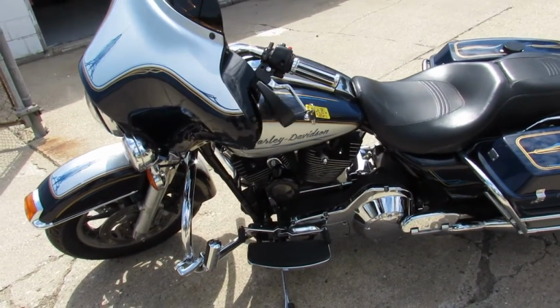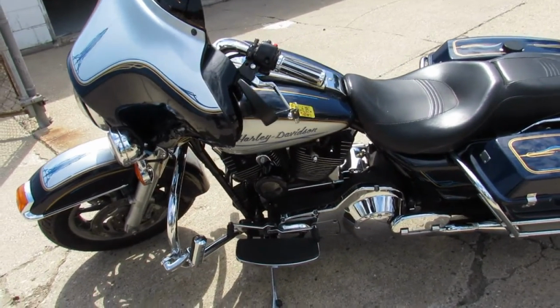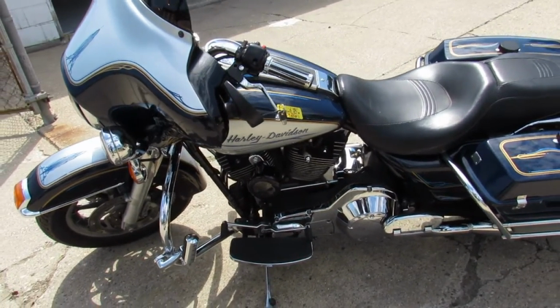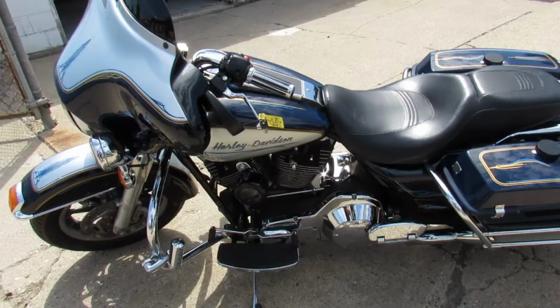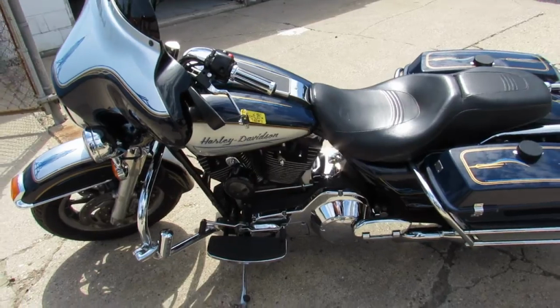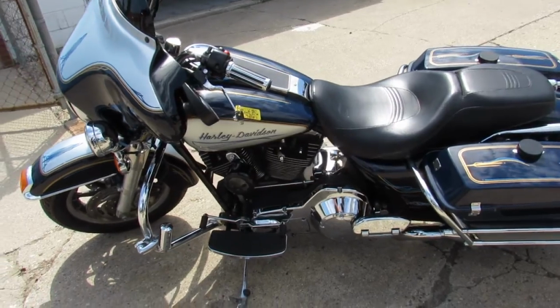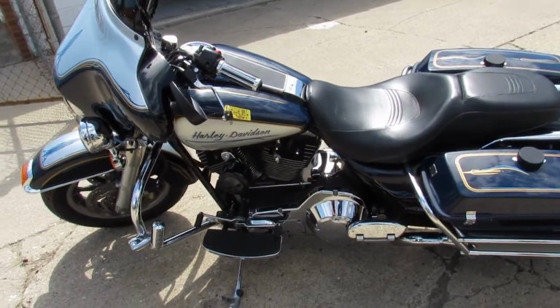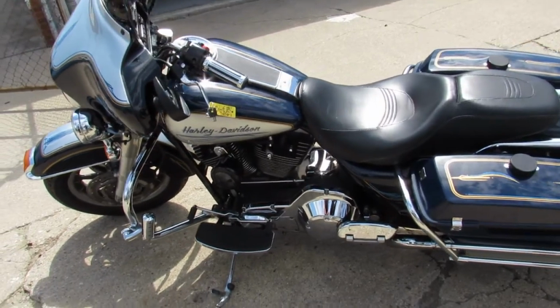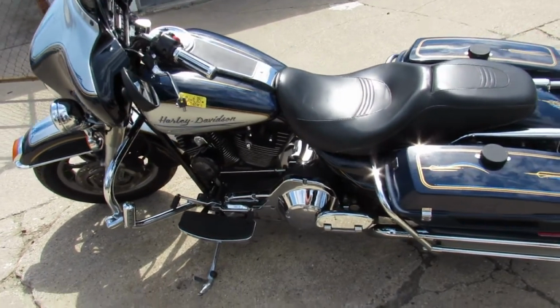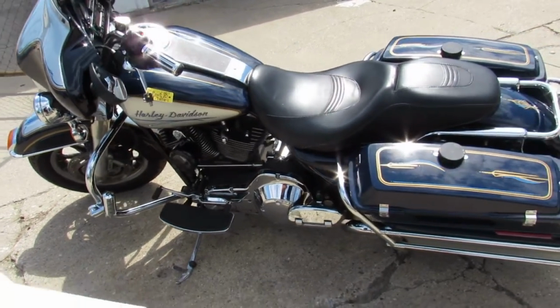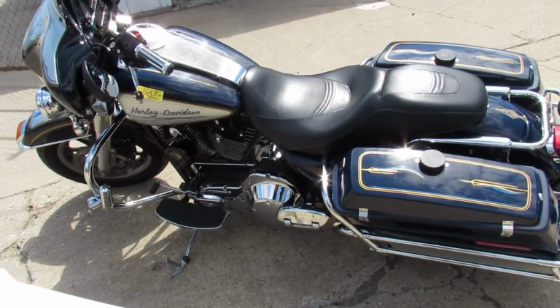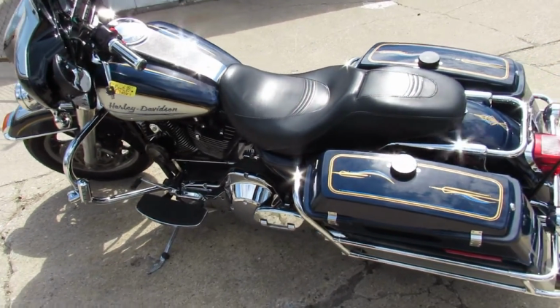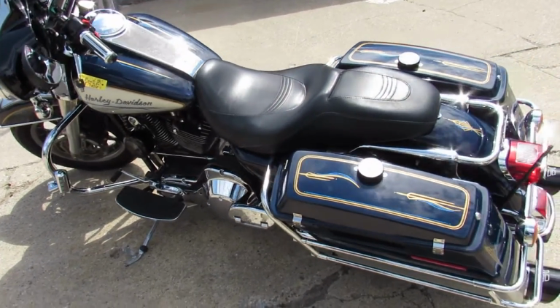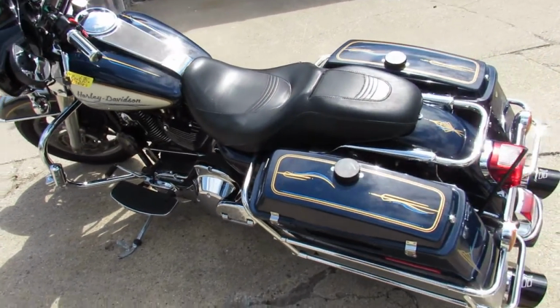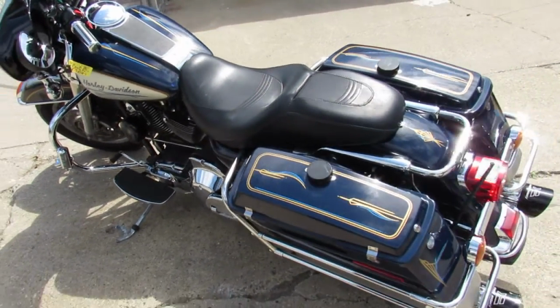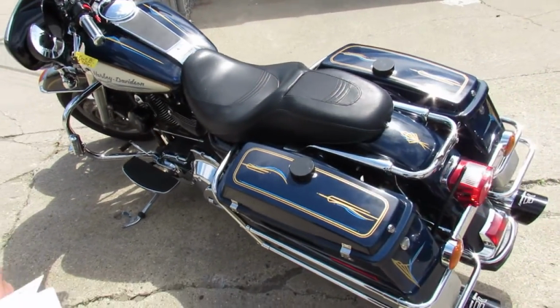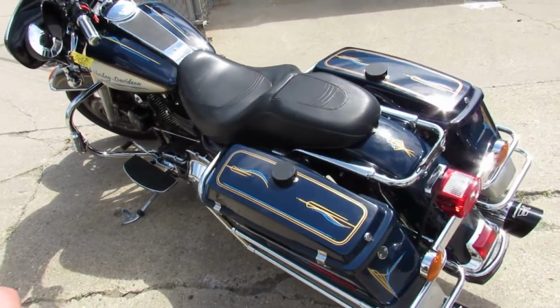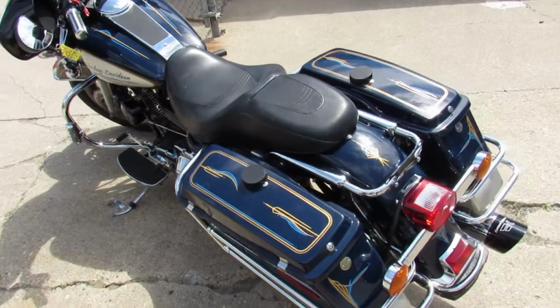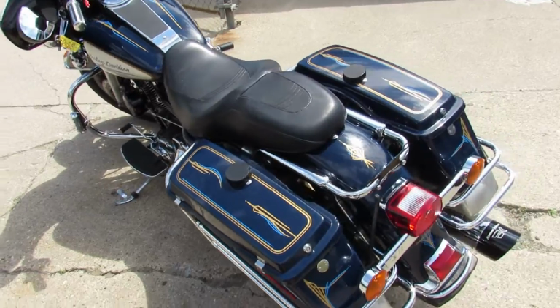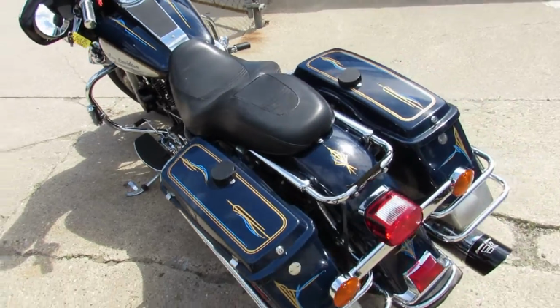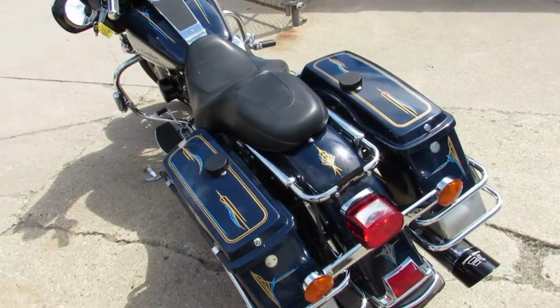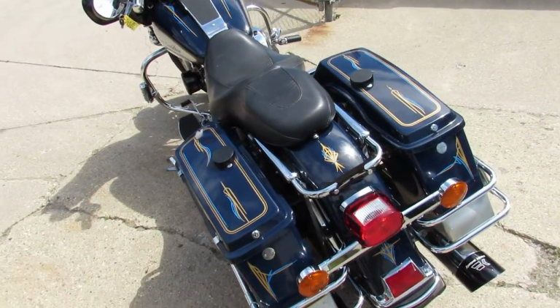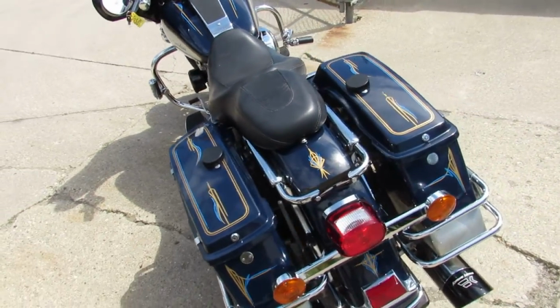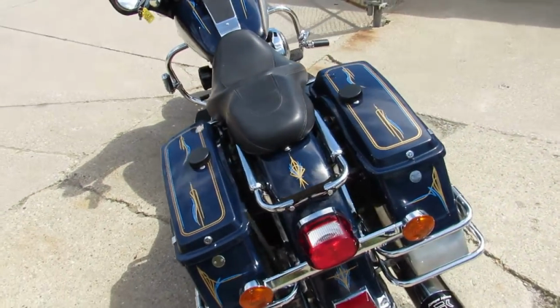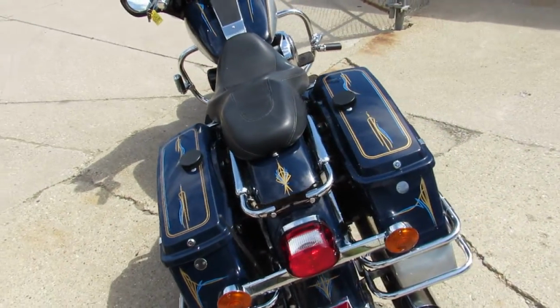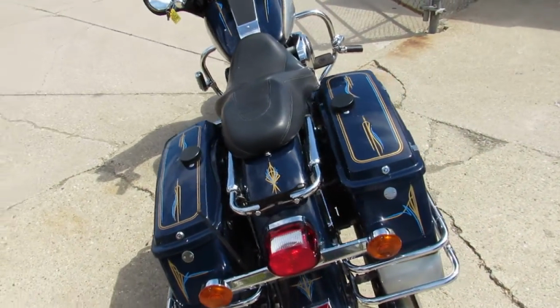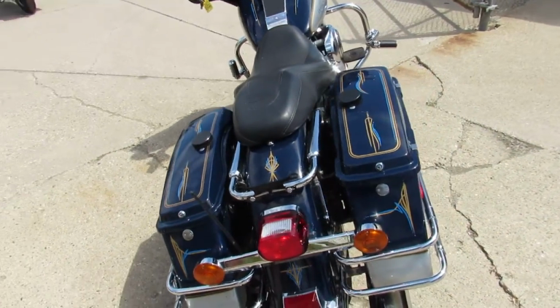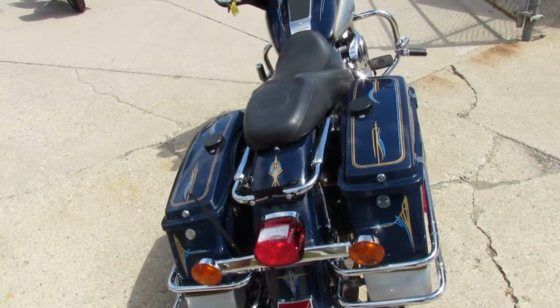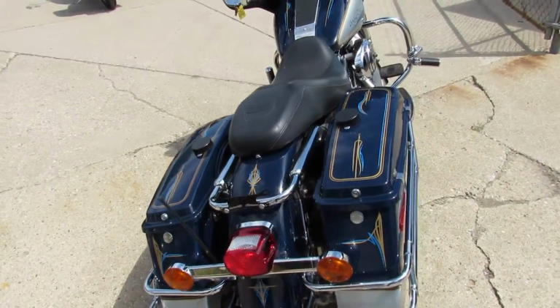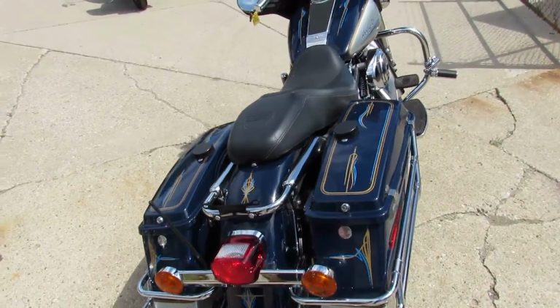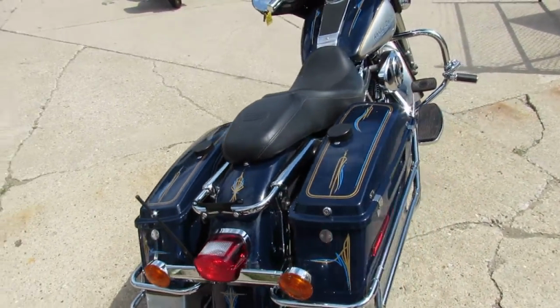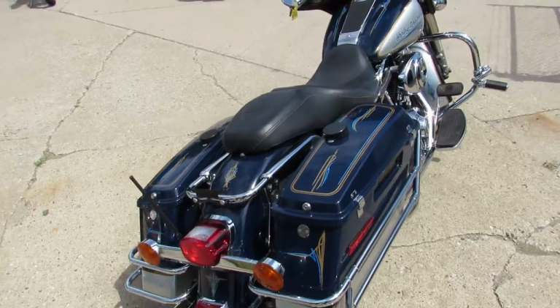Needs nothing — just been serviced at the dealership, been inspected, all the fluids have been changed, and this thing is ready to ride. You can't go wrong — low mileage, full dress, for the money guys.